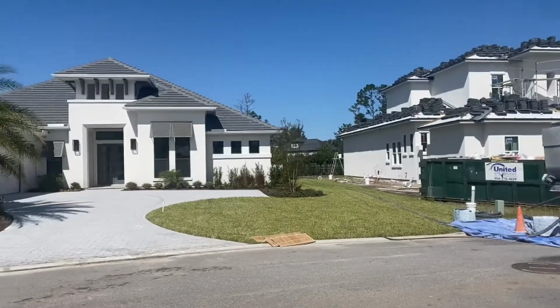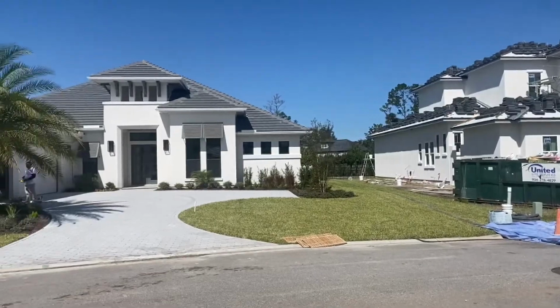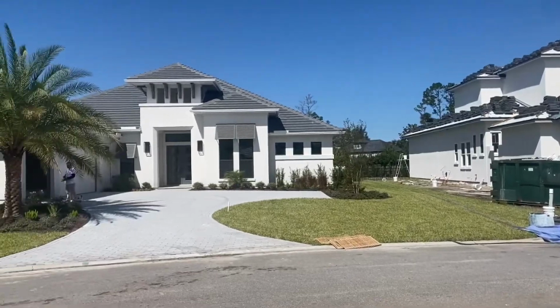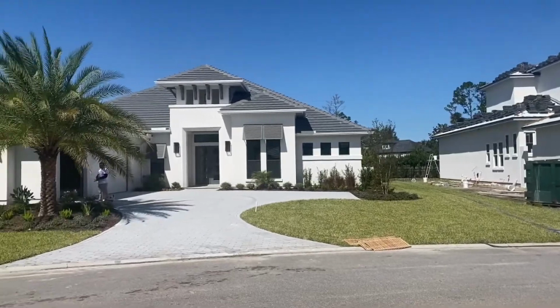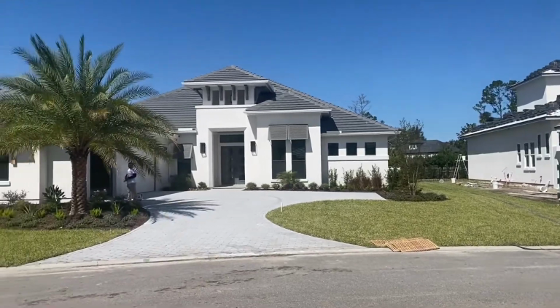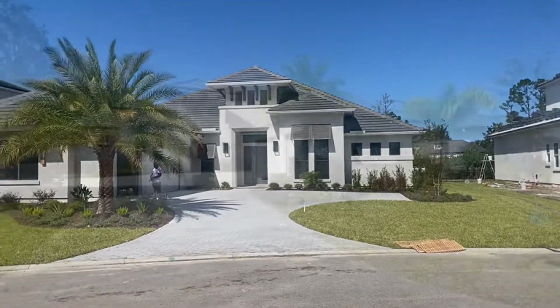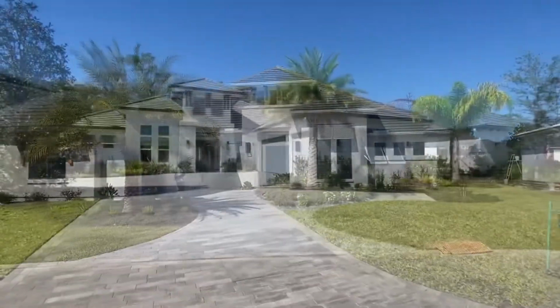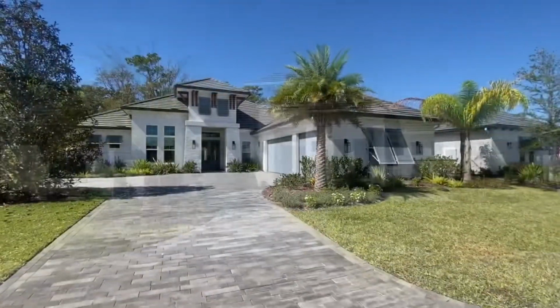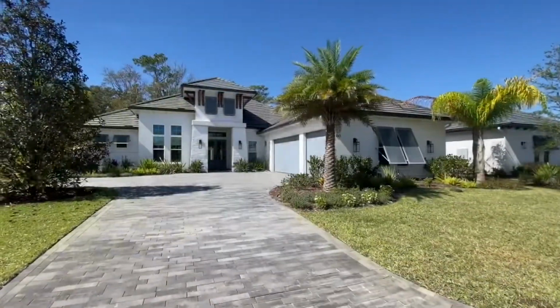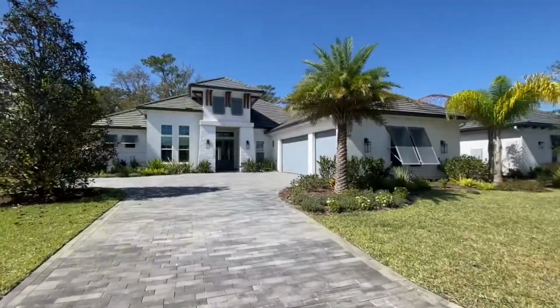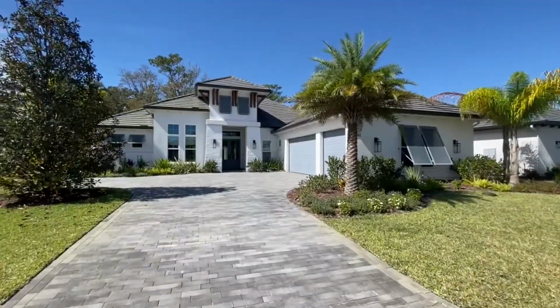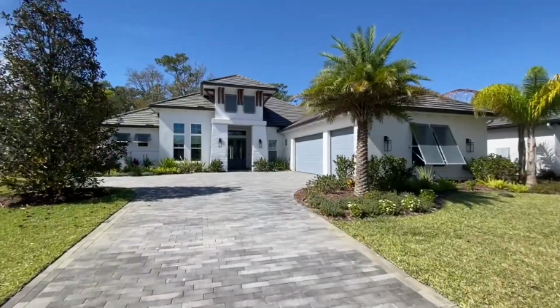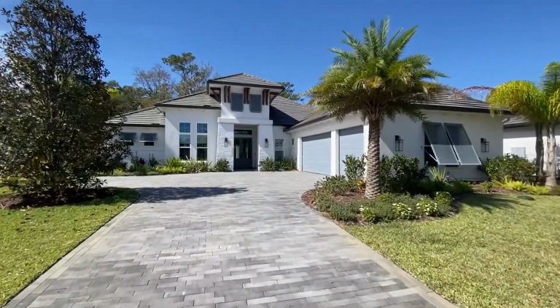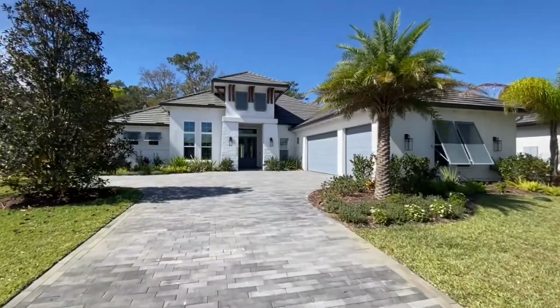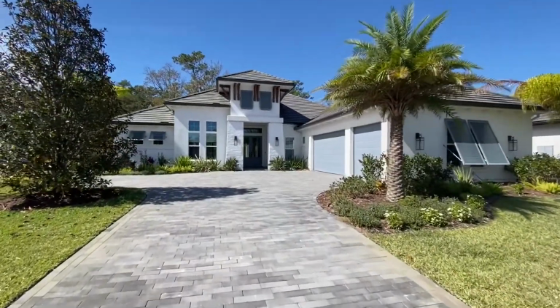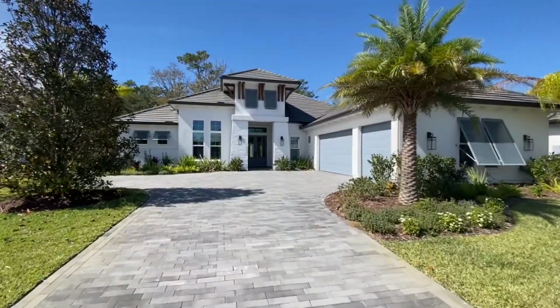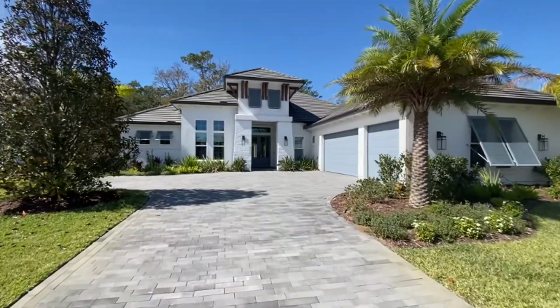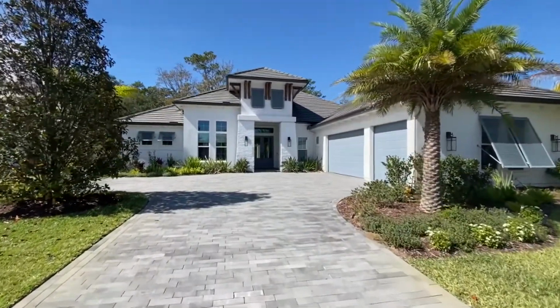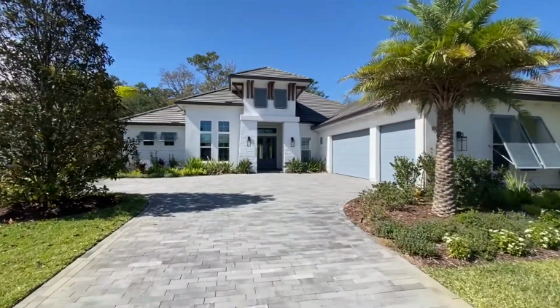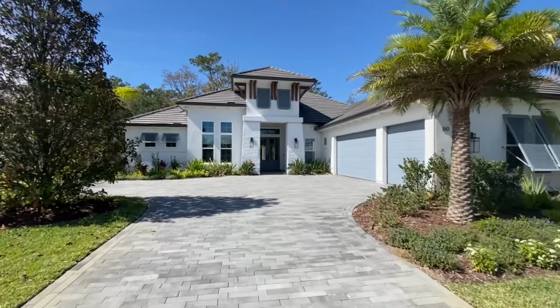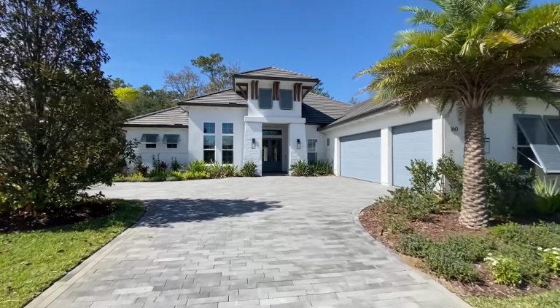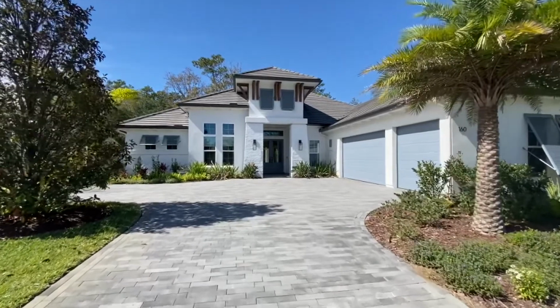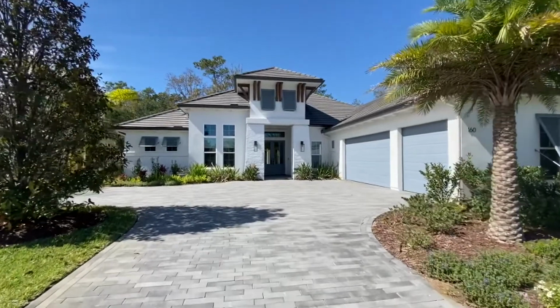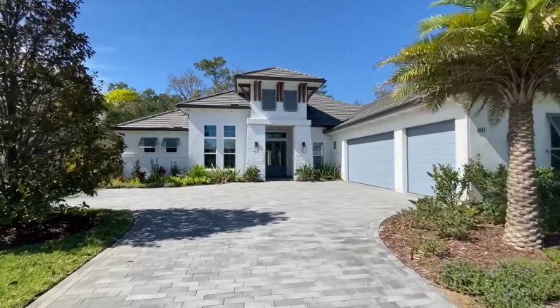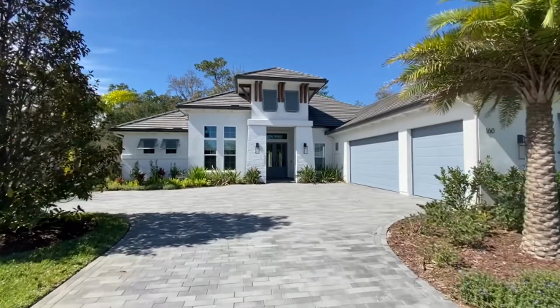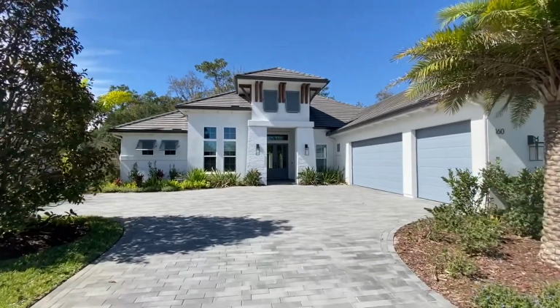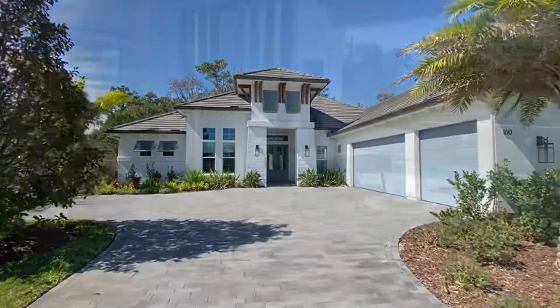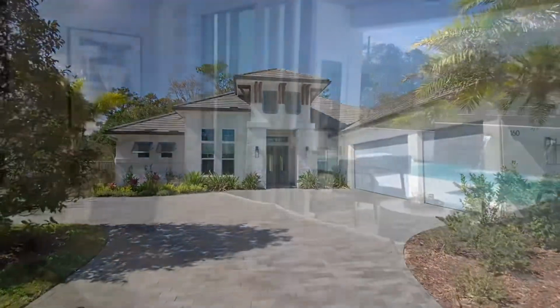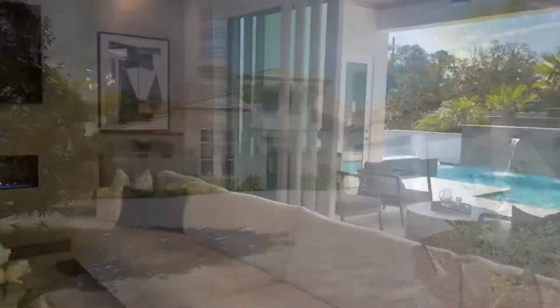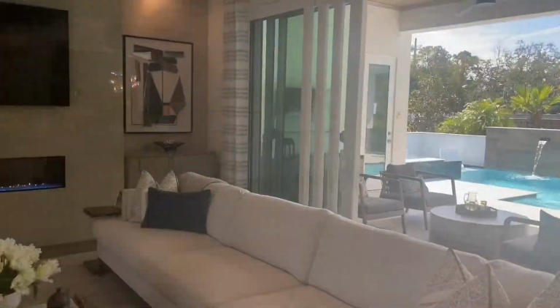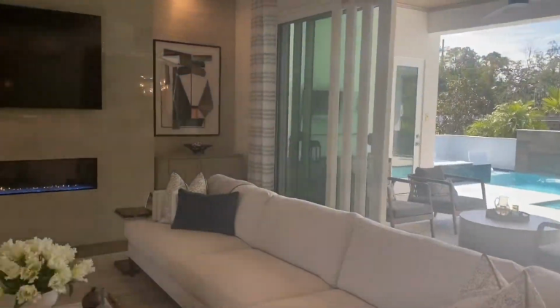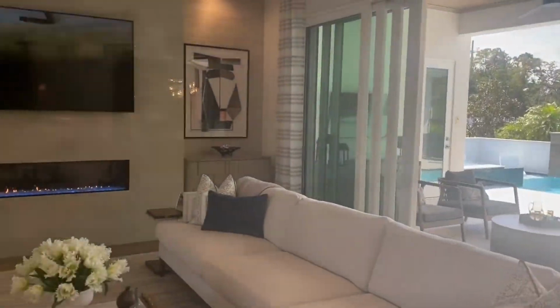There's also a resale right here. This is the resale that you can buy and move right in. It's $2.6 million.